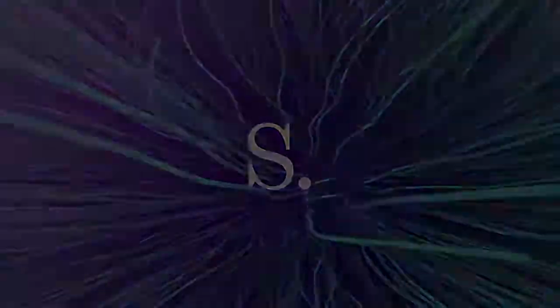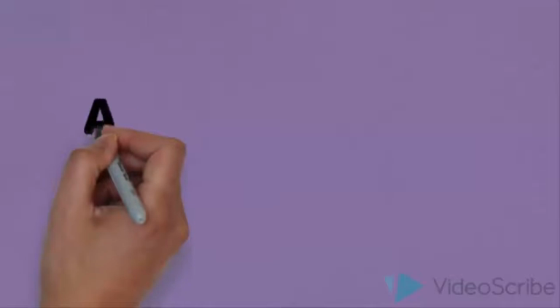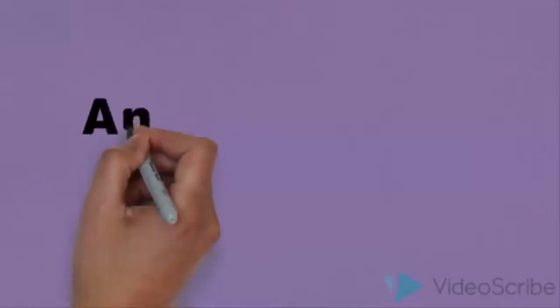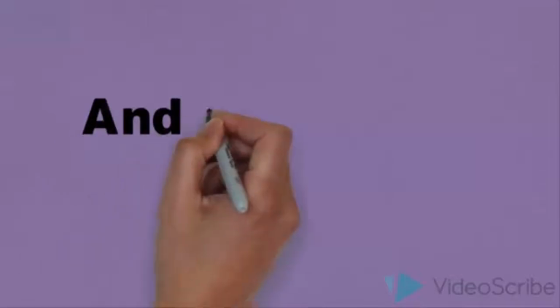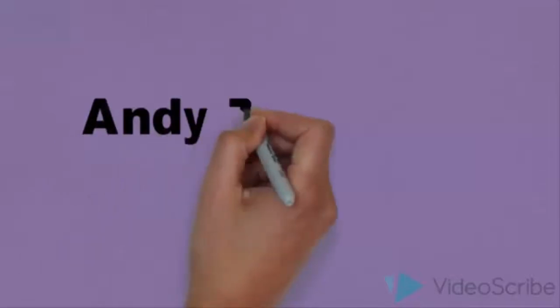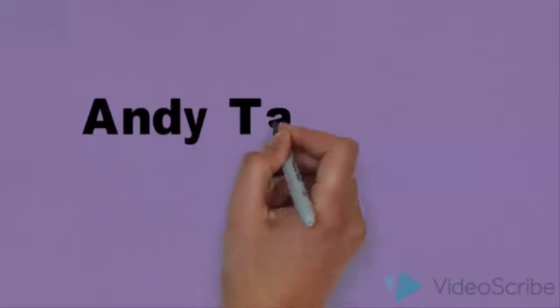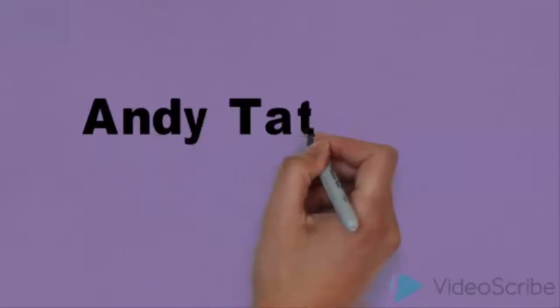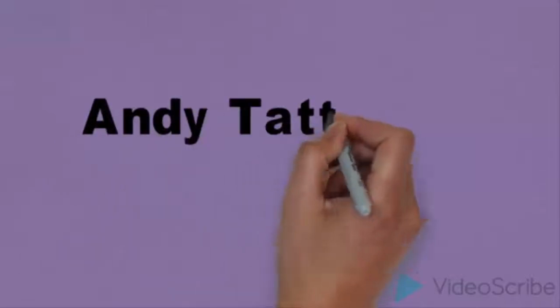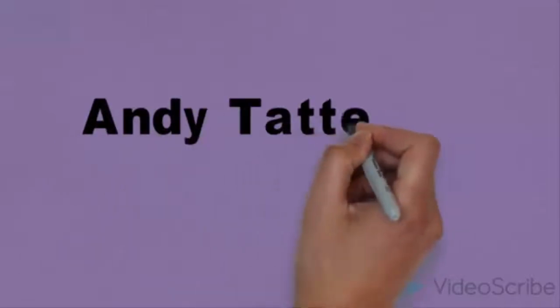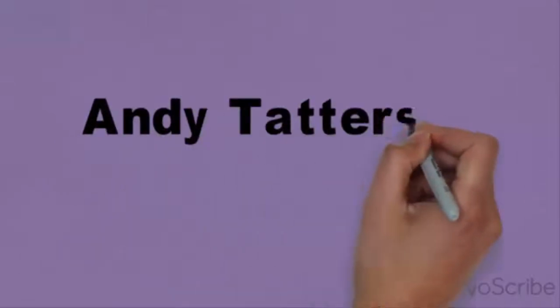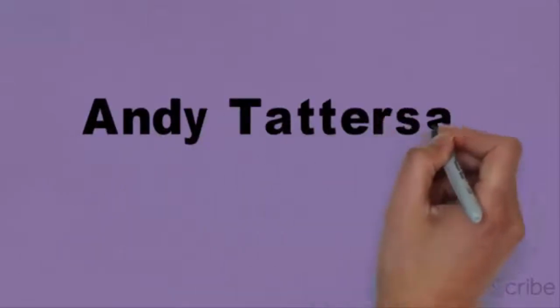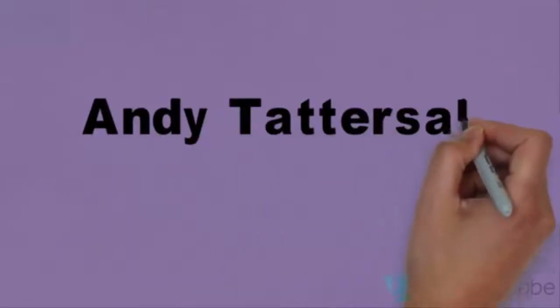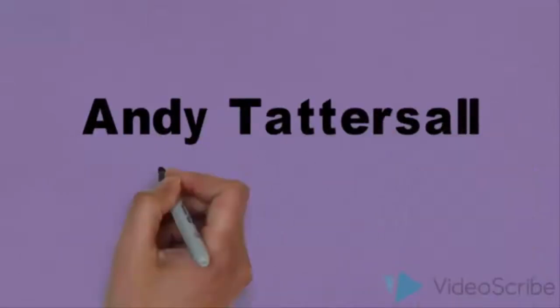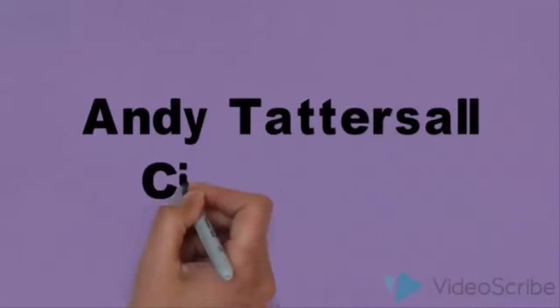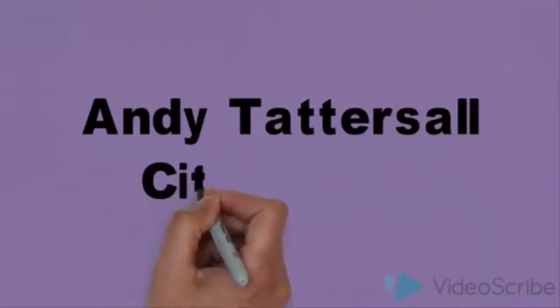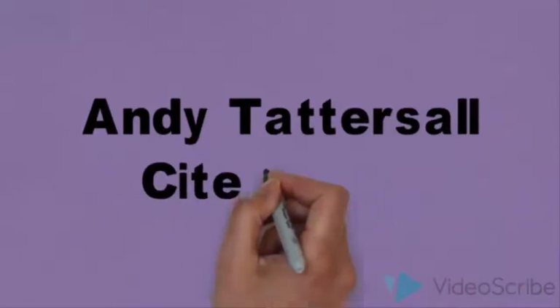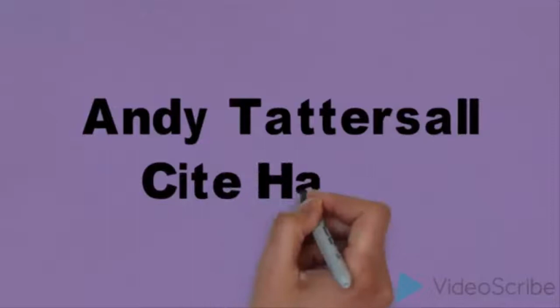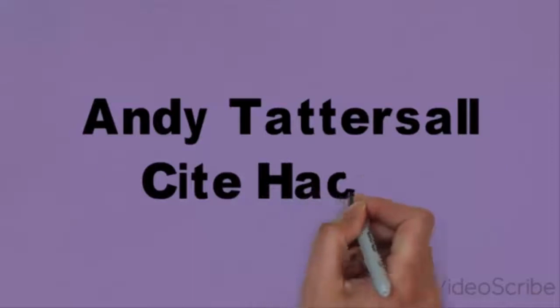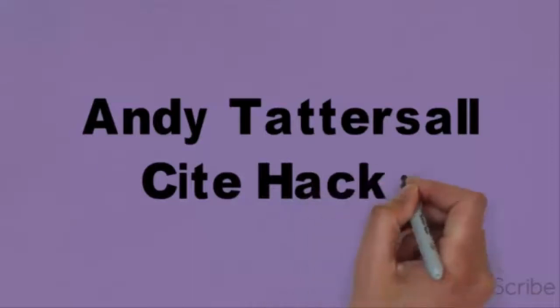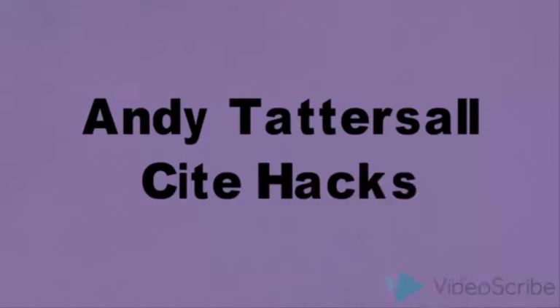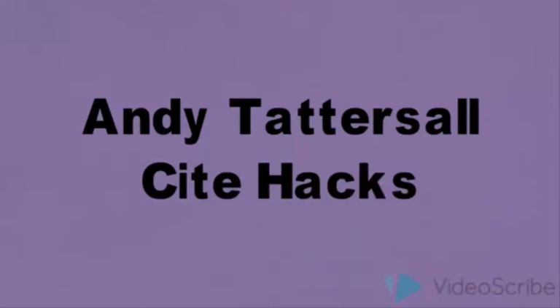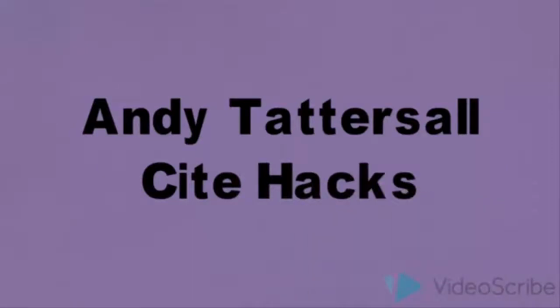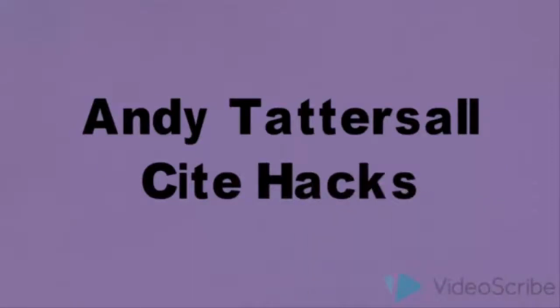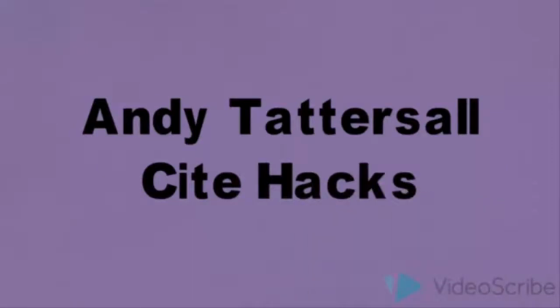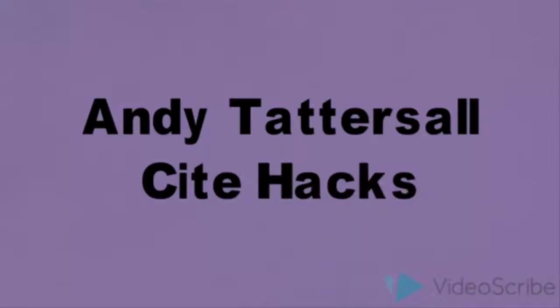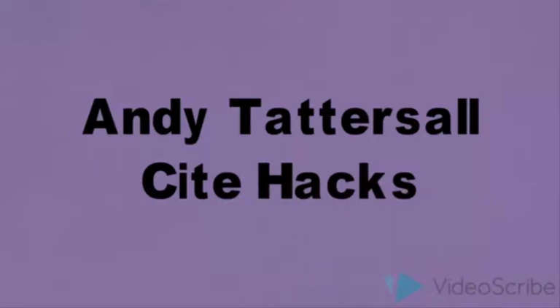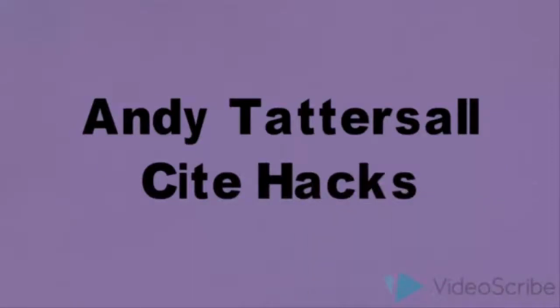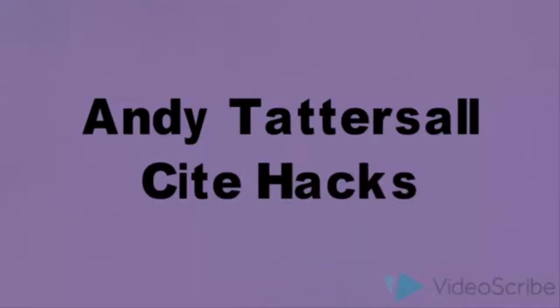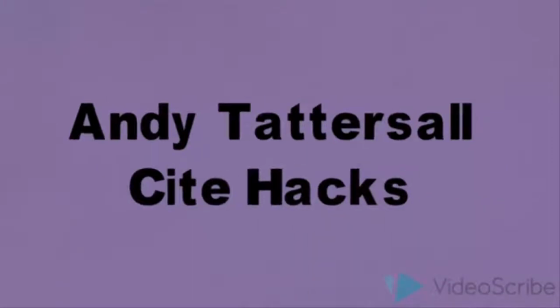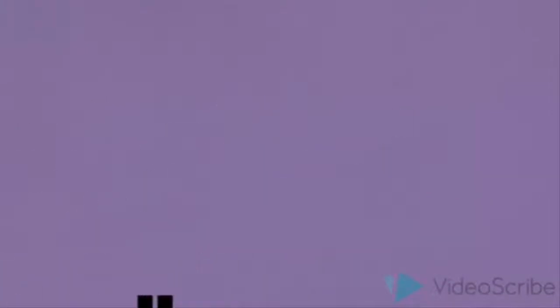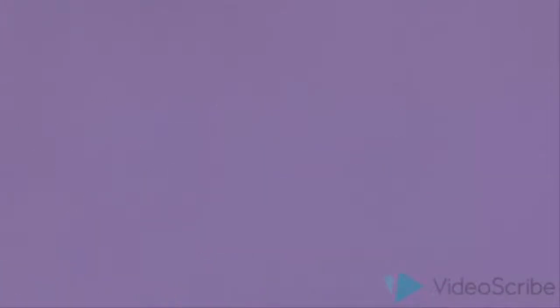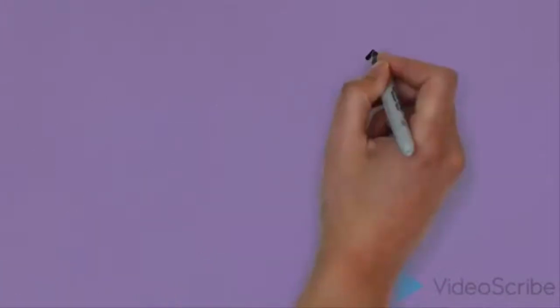Hello, my name is Andy Tattersall and this is Sight Hacks — a few tips and tricks on making your research more discoverable and hopefully gaining a few extra citations along the way.